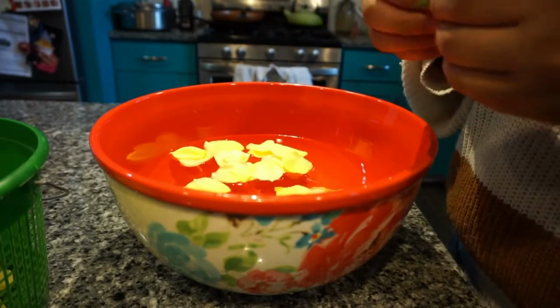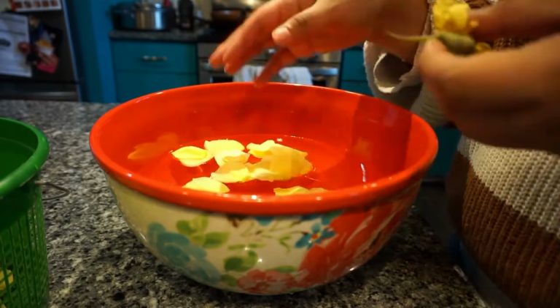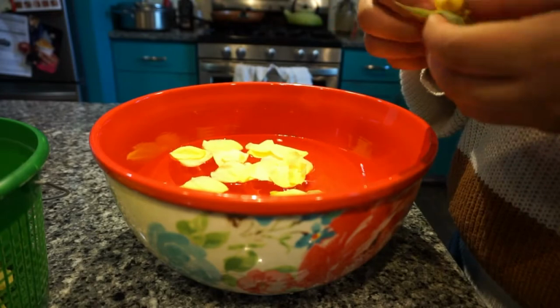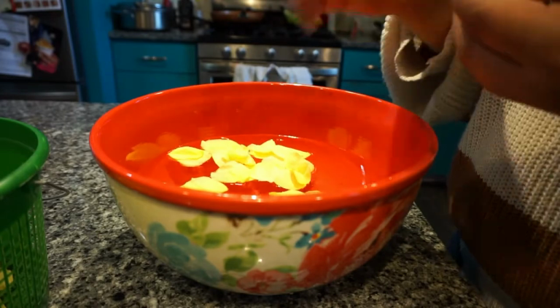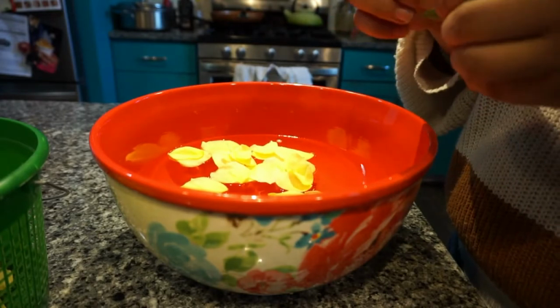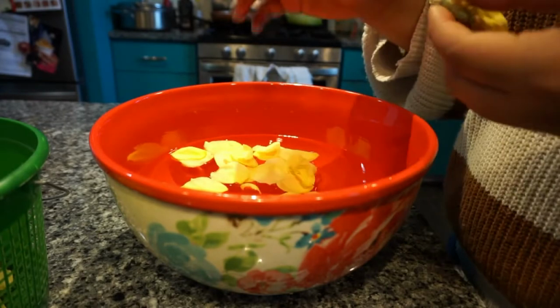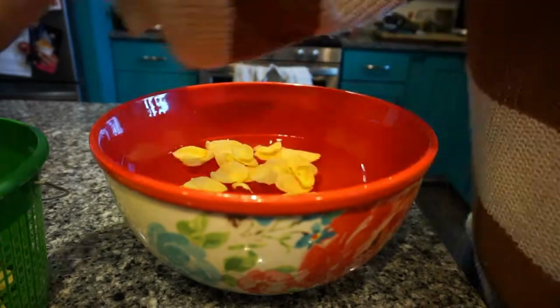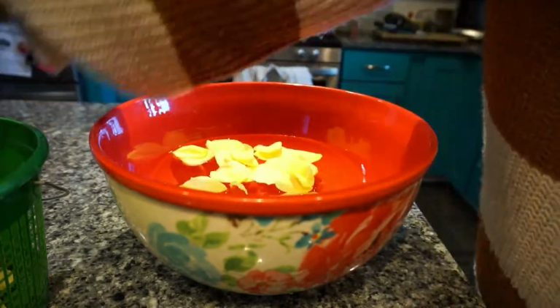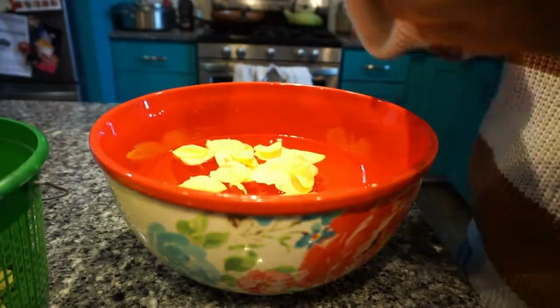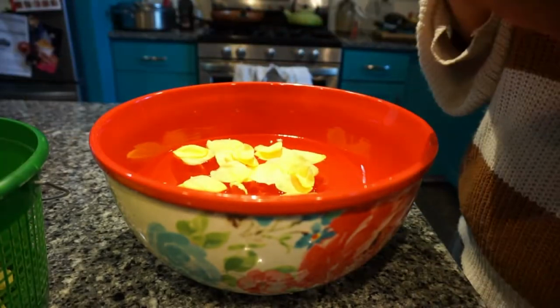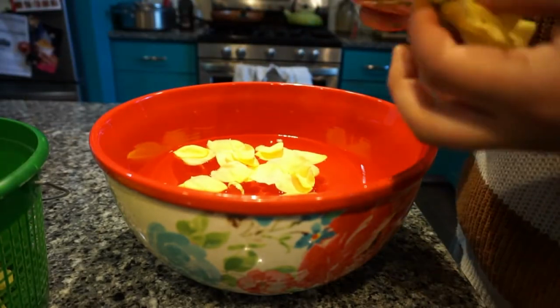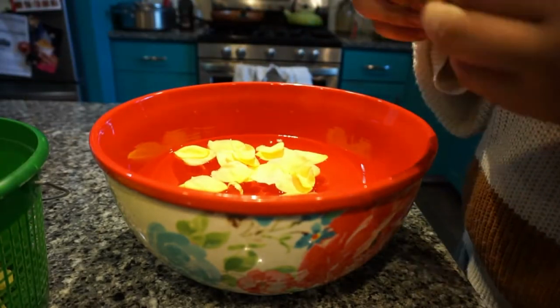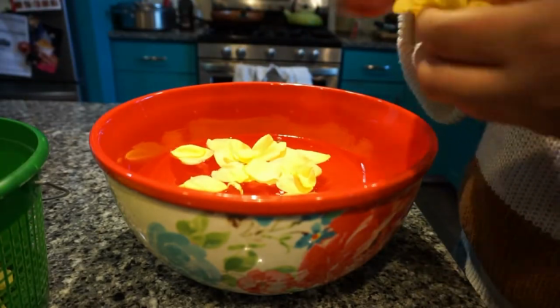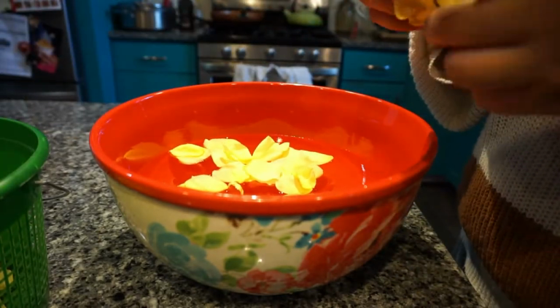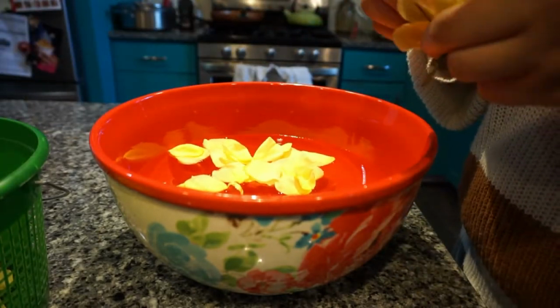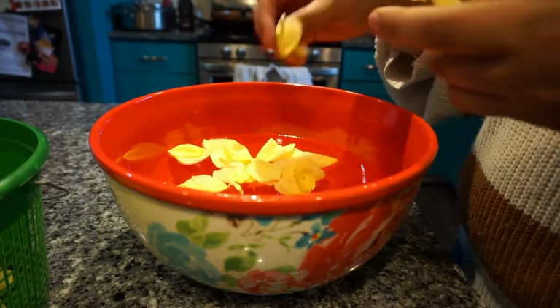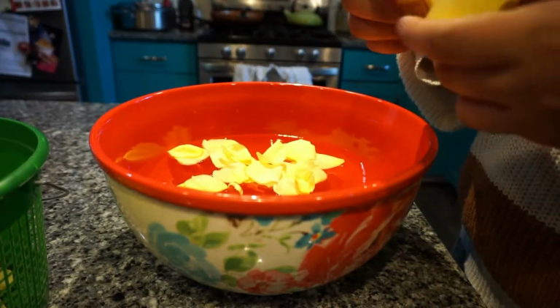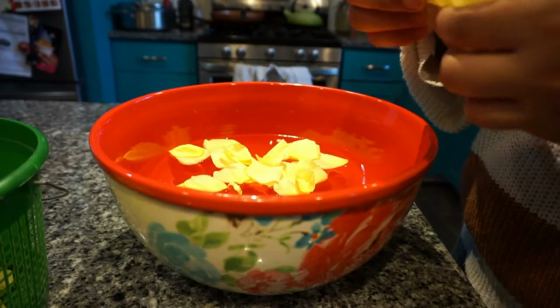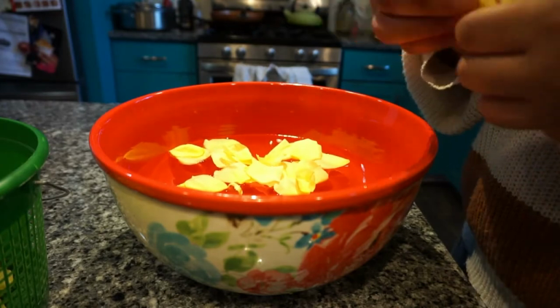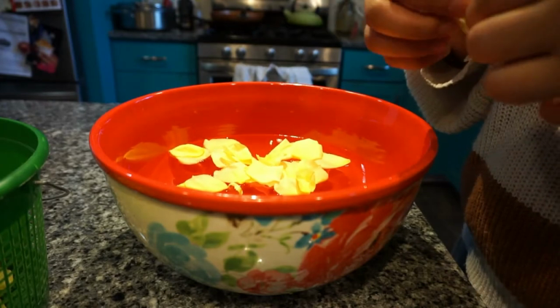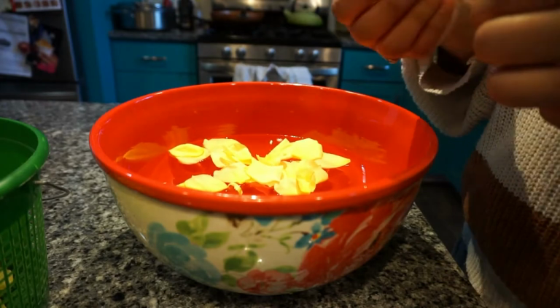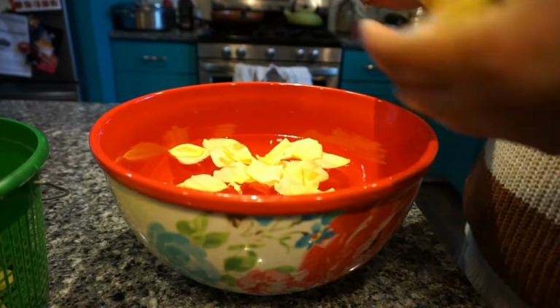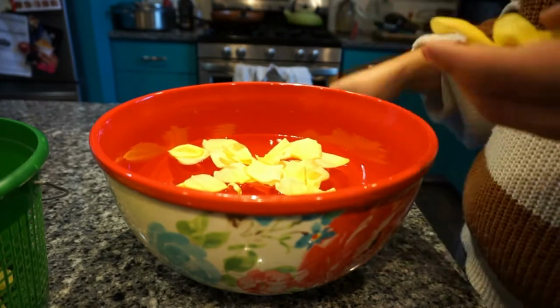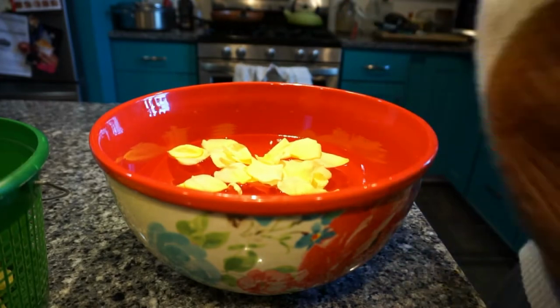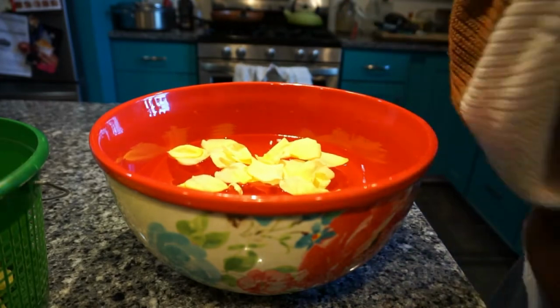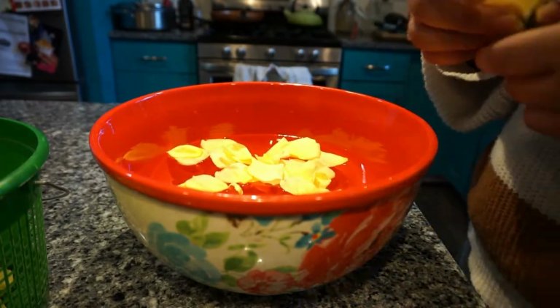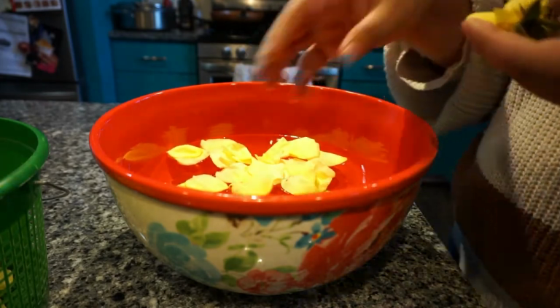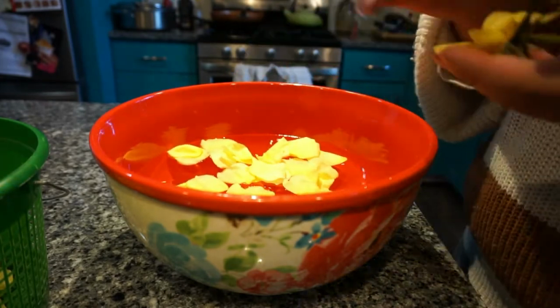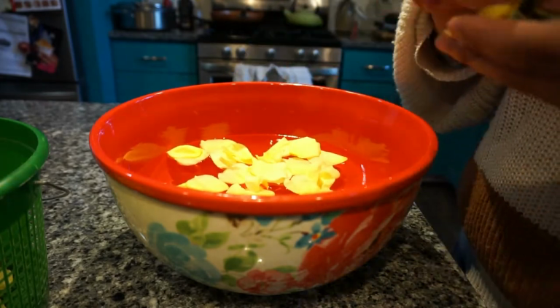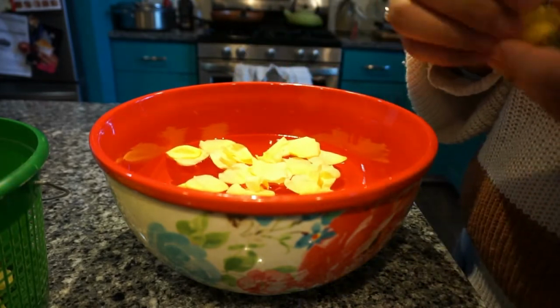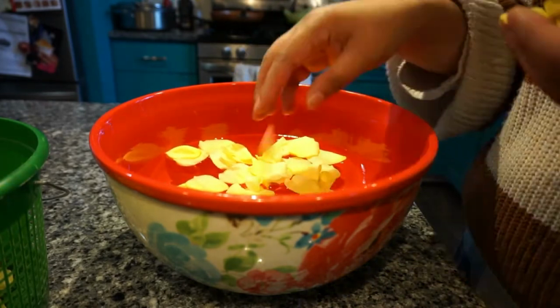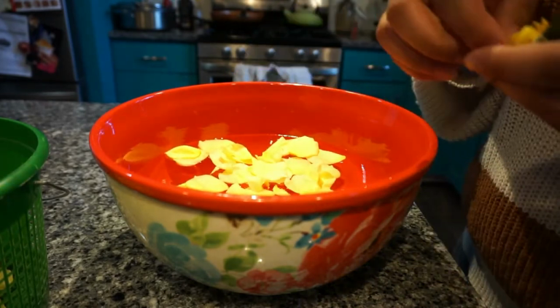It's important to only use organically grown roses when cooking with roses, or any flowers for that matter. Buying or growing organic flowers ensures that they're free of pesticides and sprays that could be harmful if ingested.